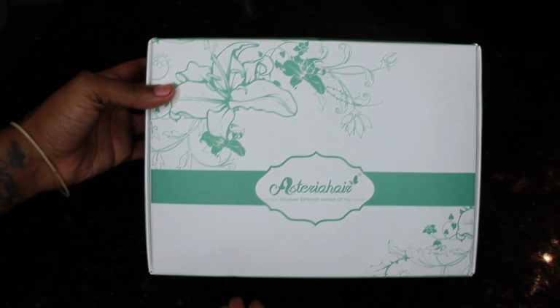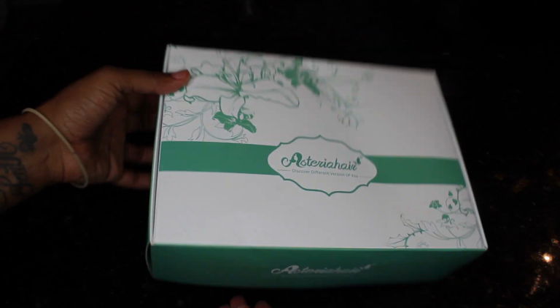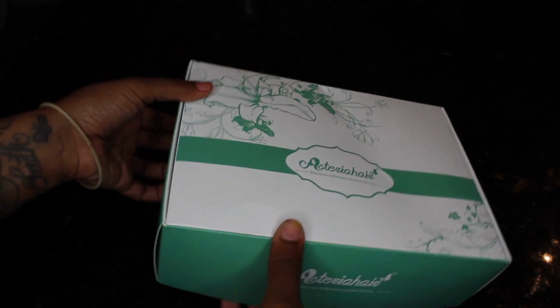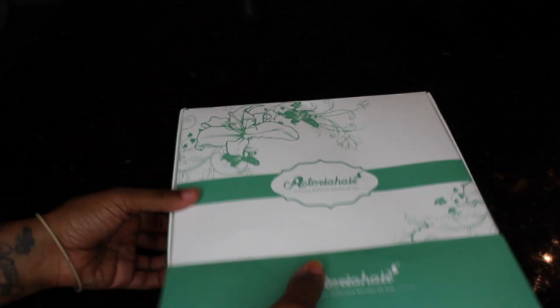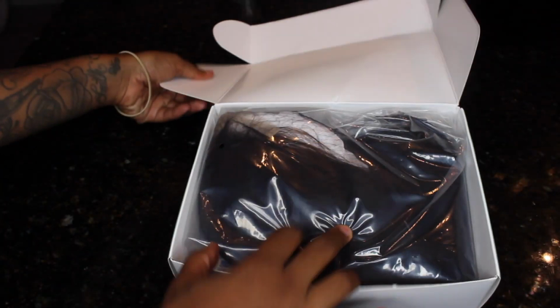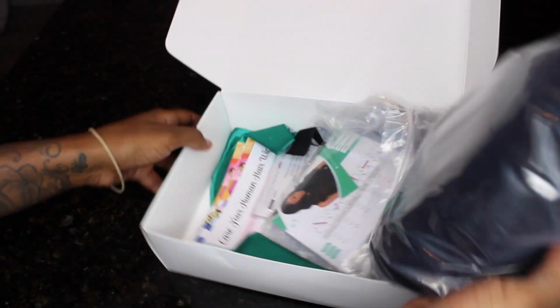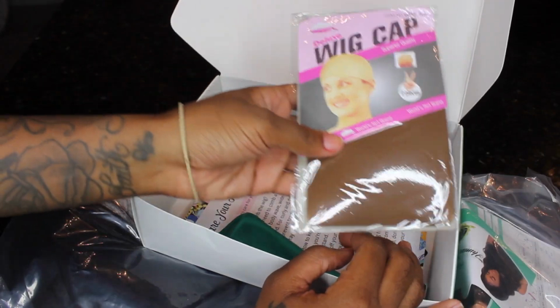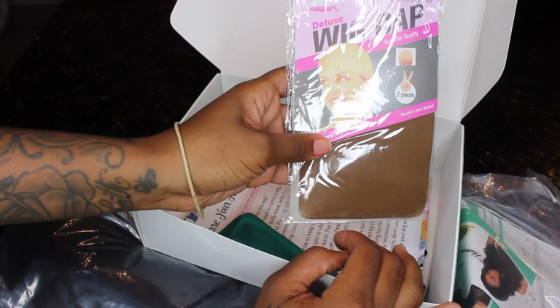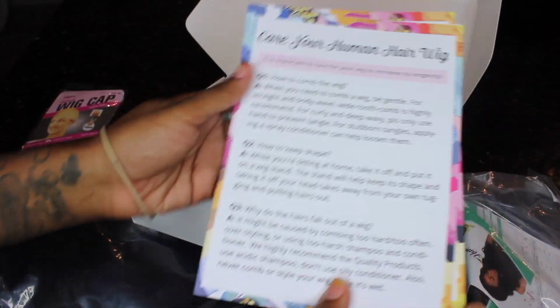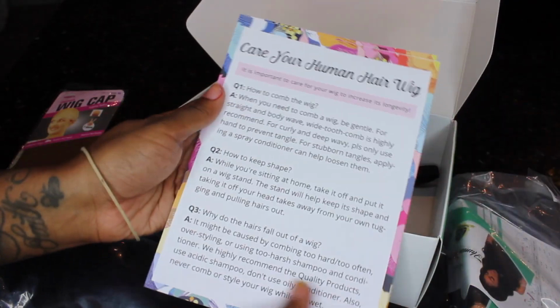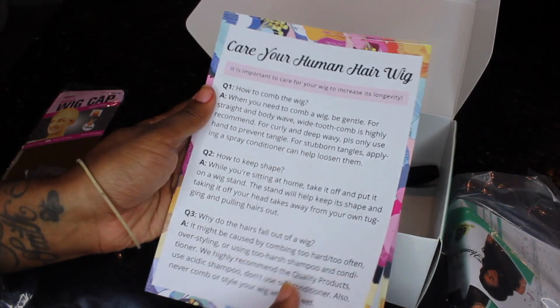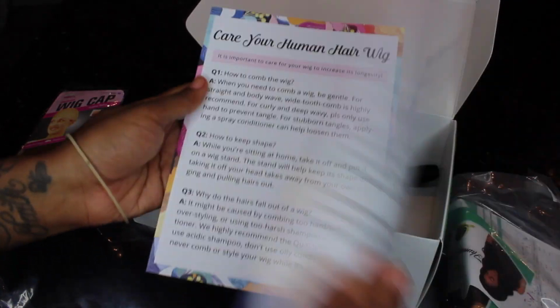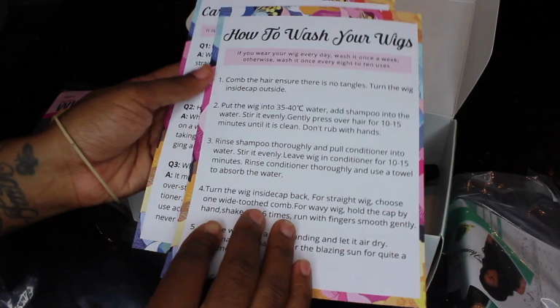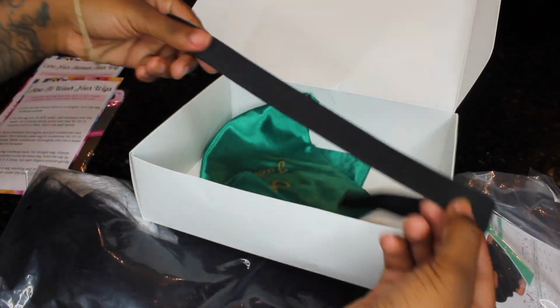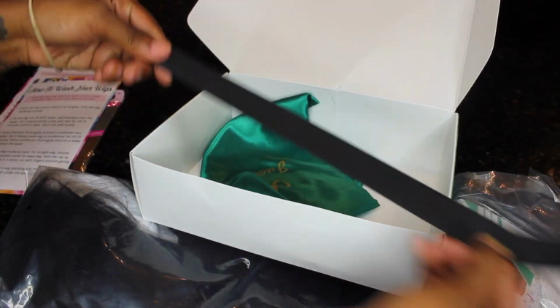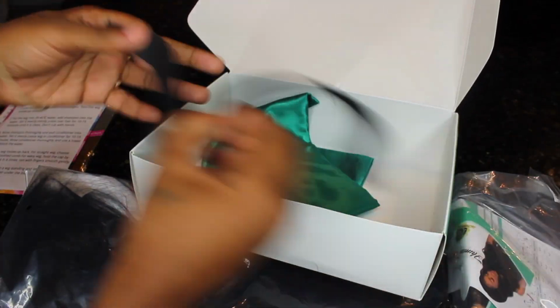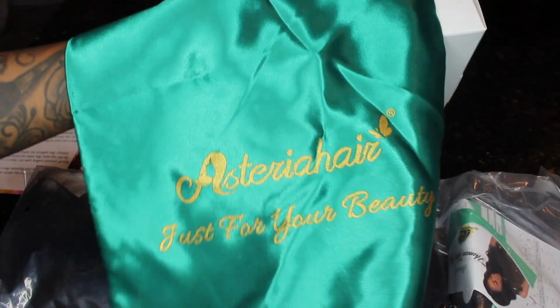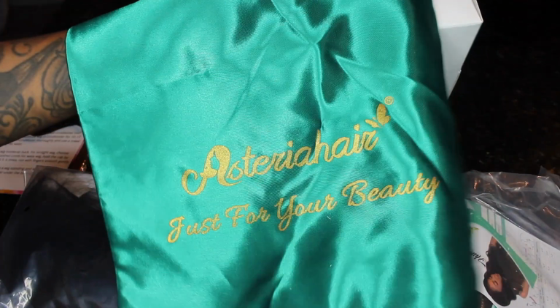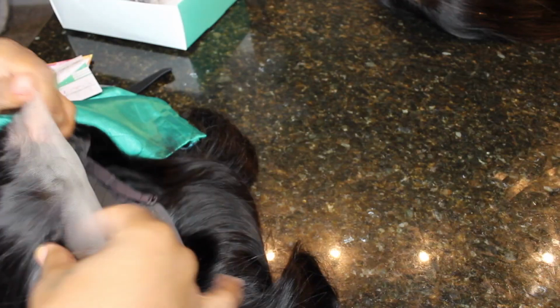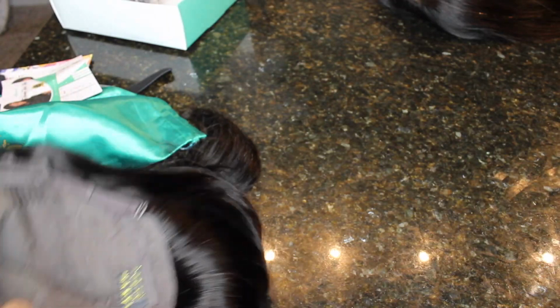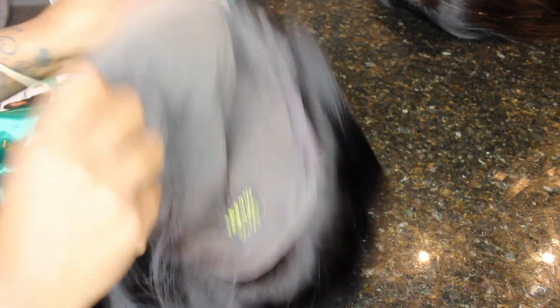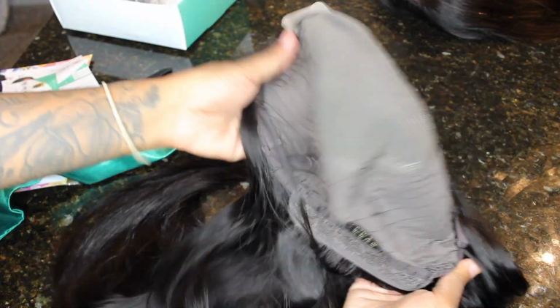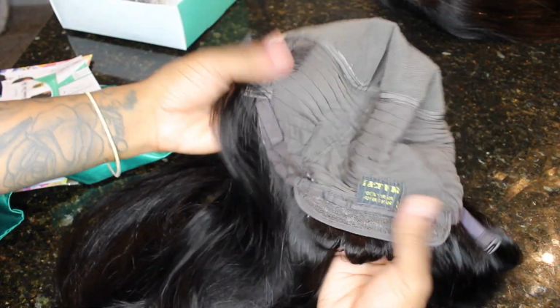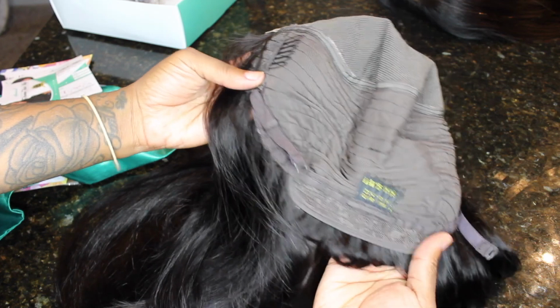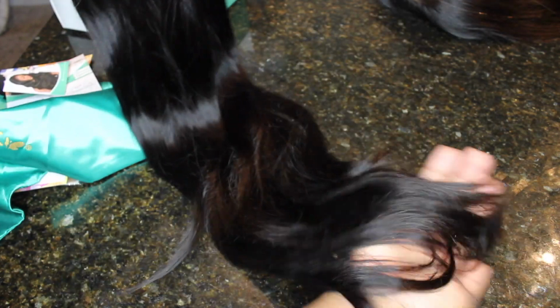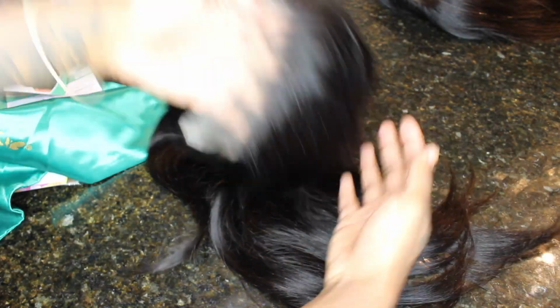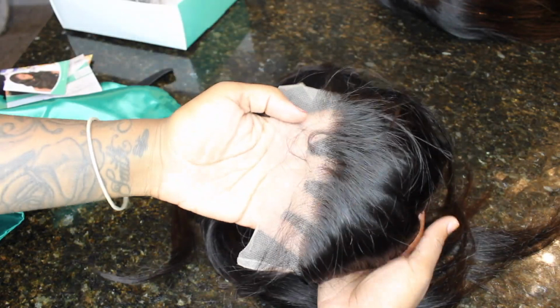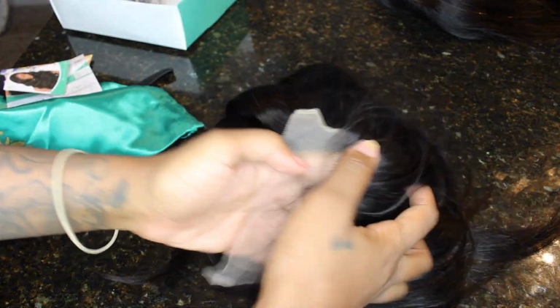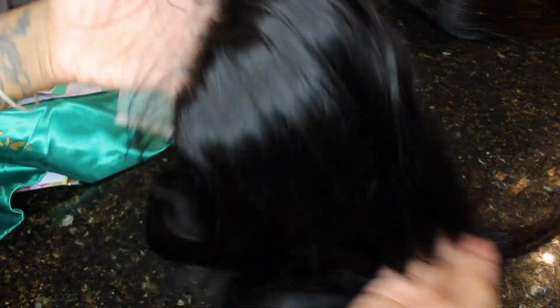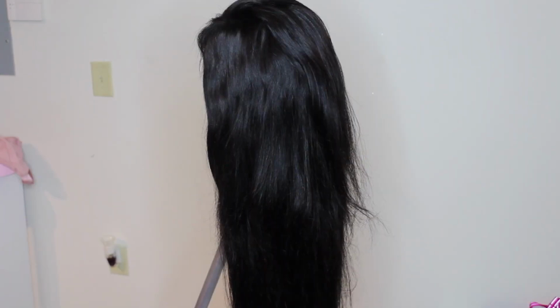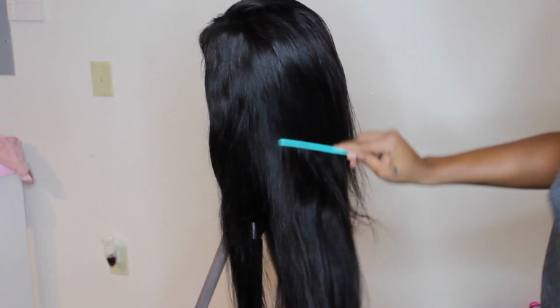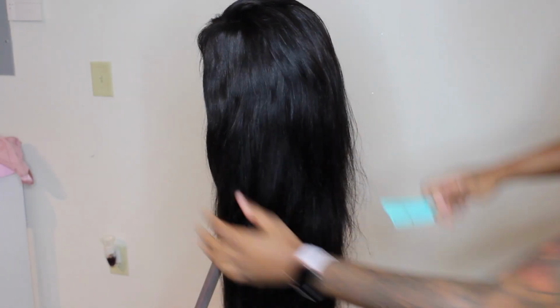So this is how the hair came packaged. I have the wig, a wig cap, some care instructions, an elastic band, as well as a custom bag from the company. And this is how the wig is constructed — this is the 5x5 closure wig.